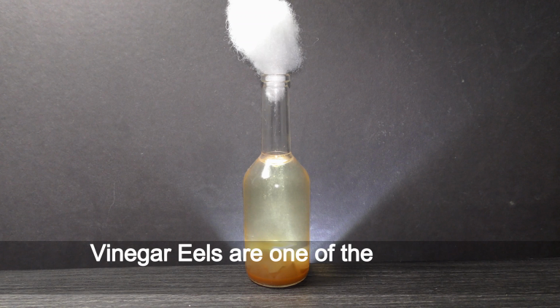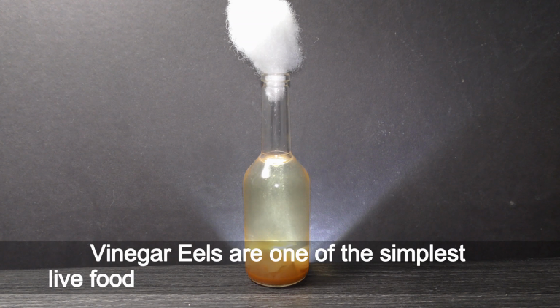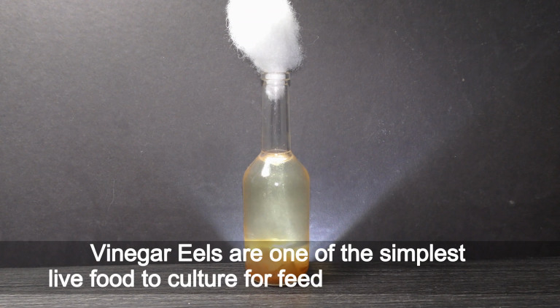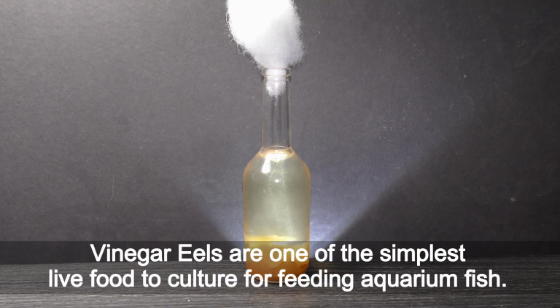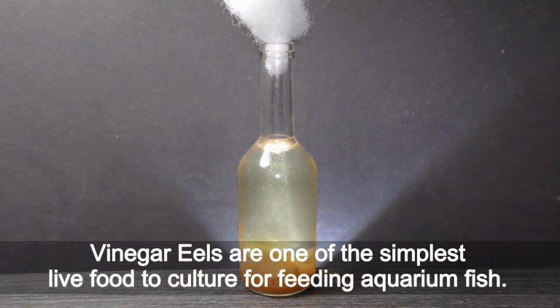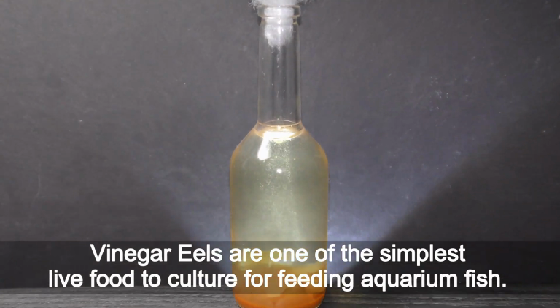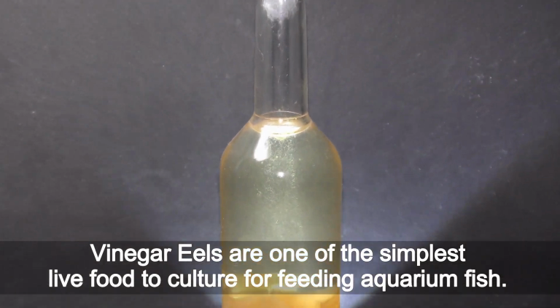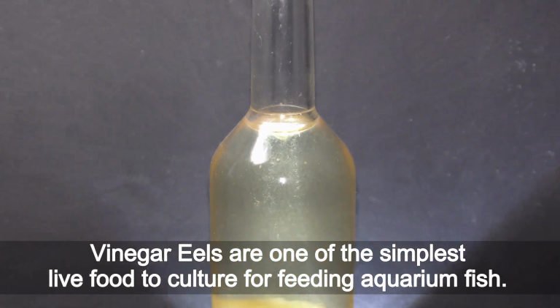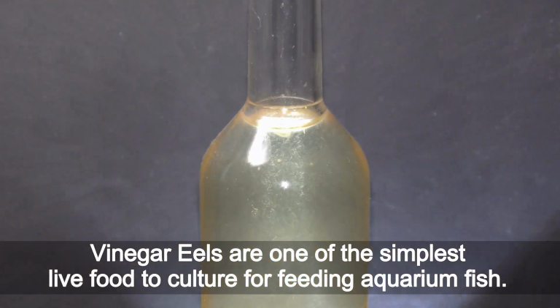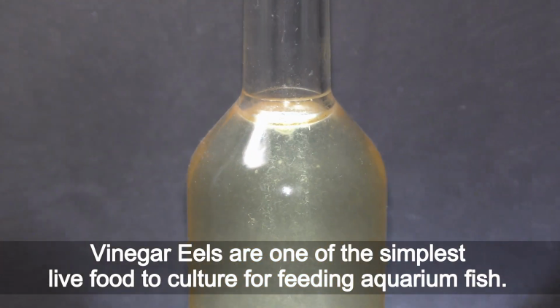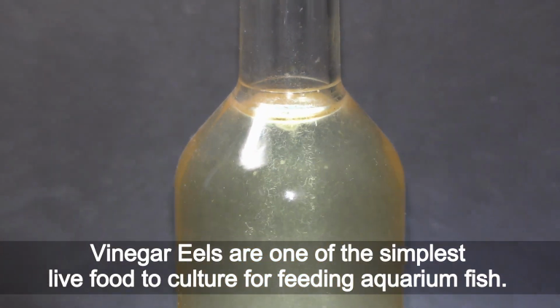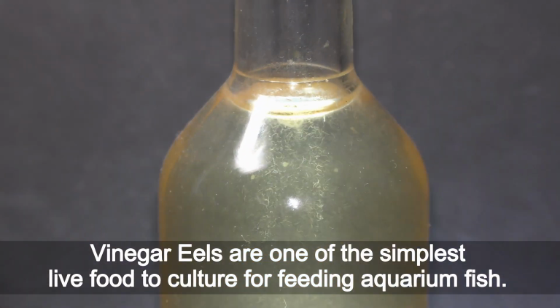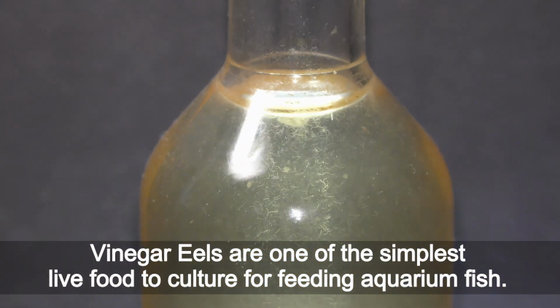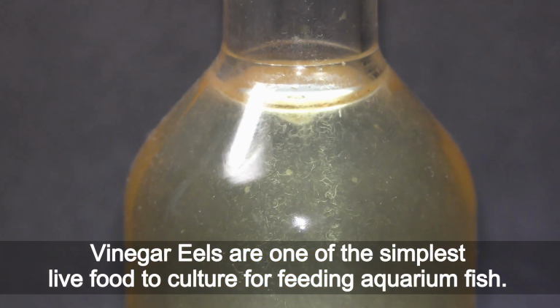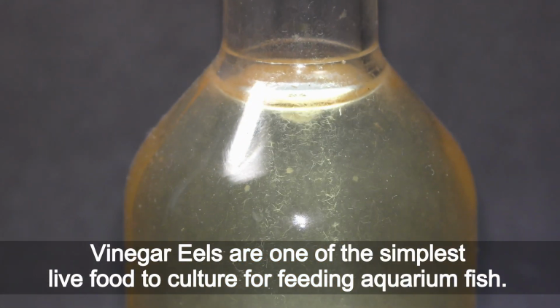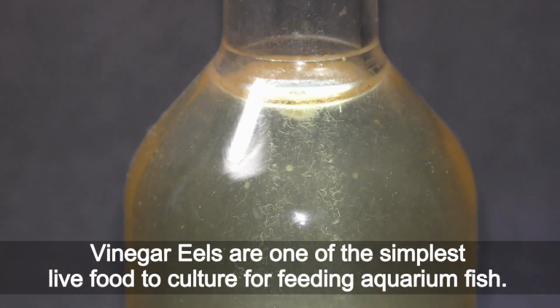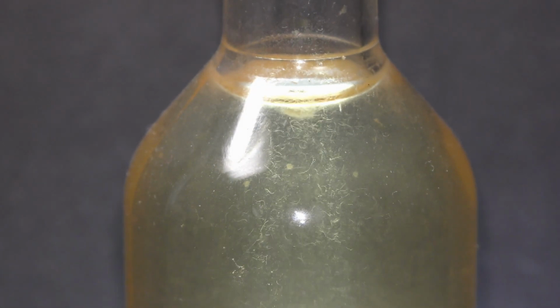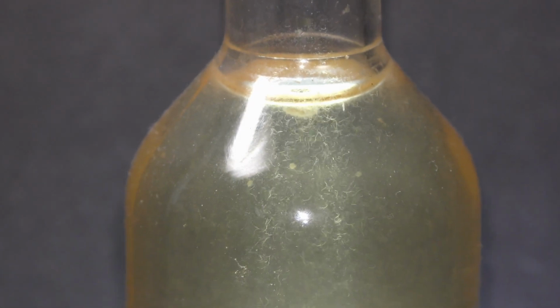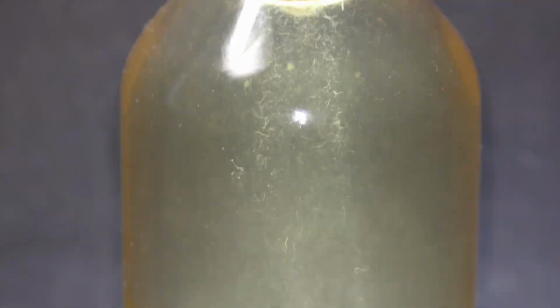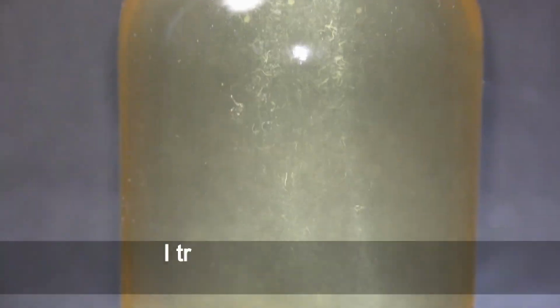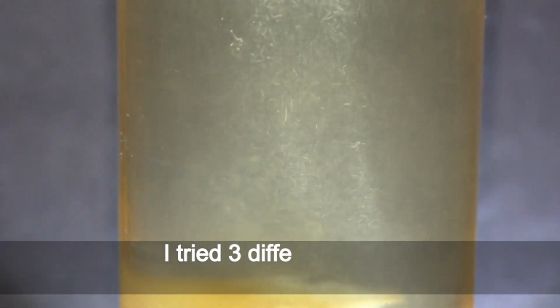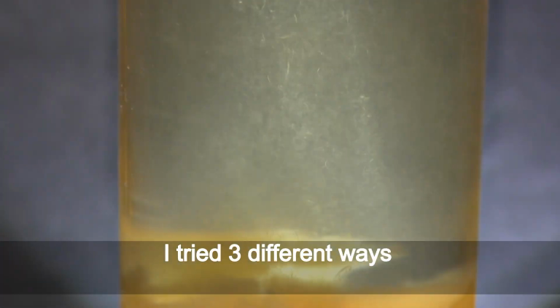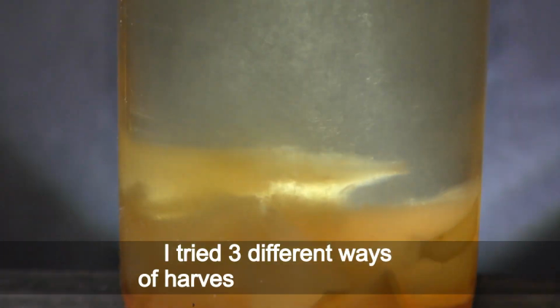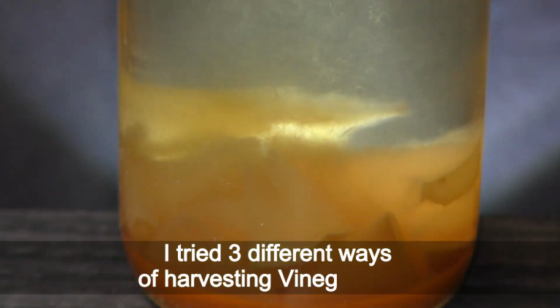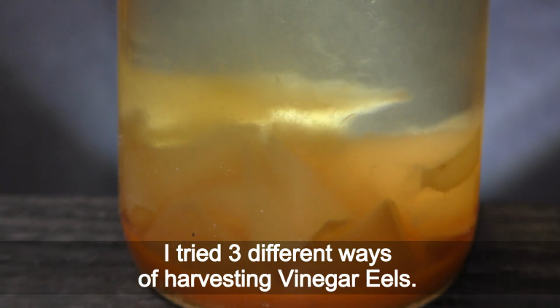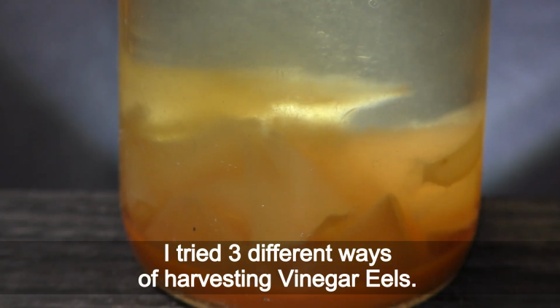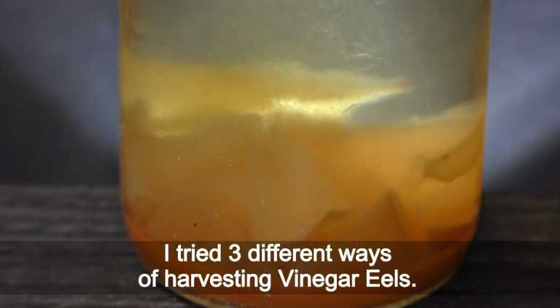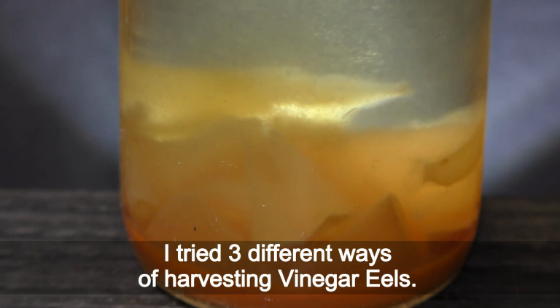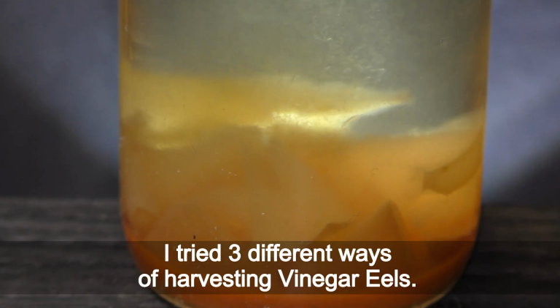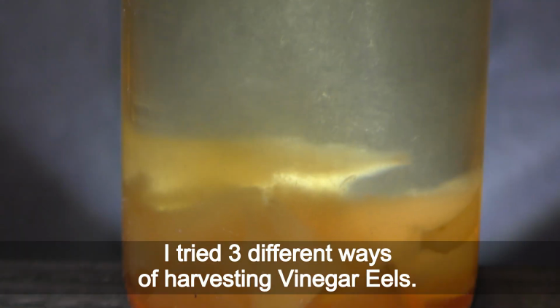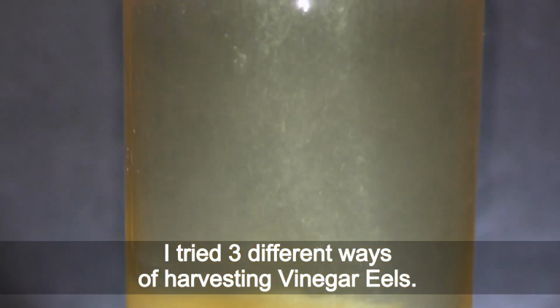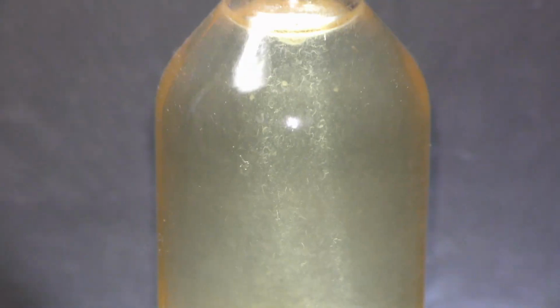Vinegar eels are one of the simplest live foods to culture for feeding aquarium fish. I tried three different ways of harvesting vinegar eels.